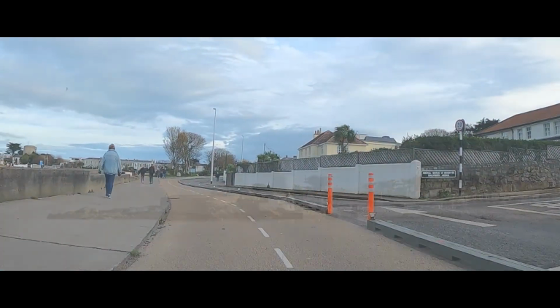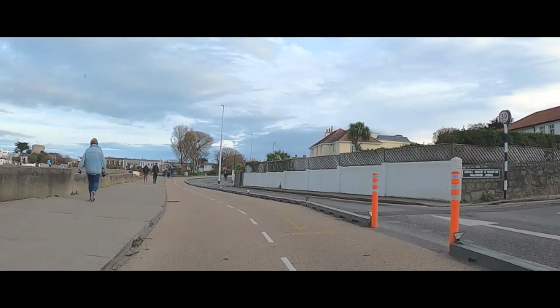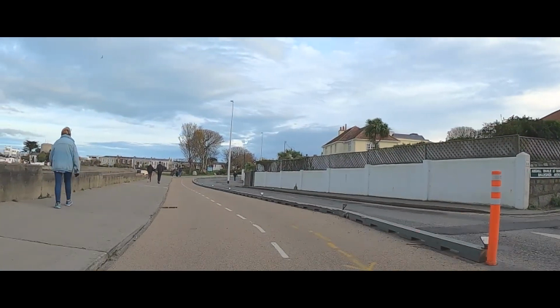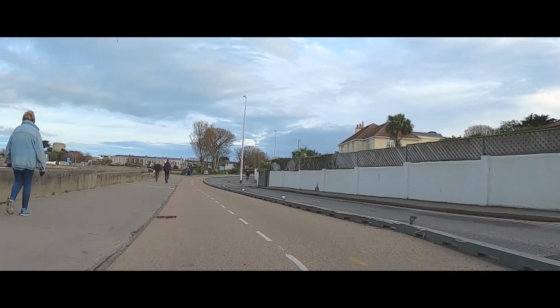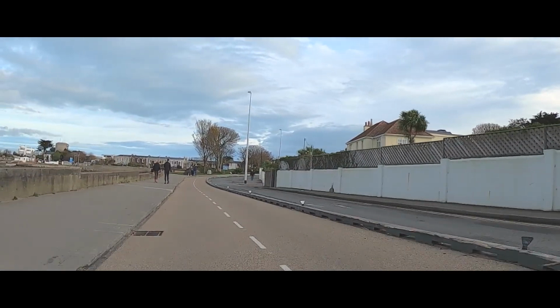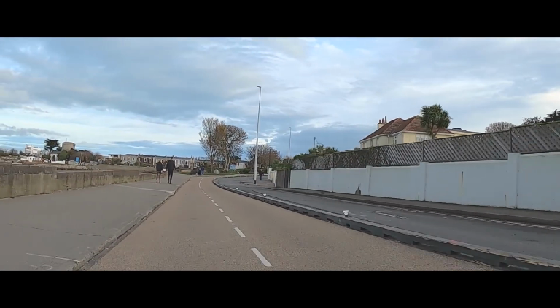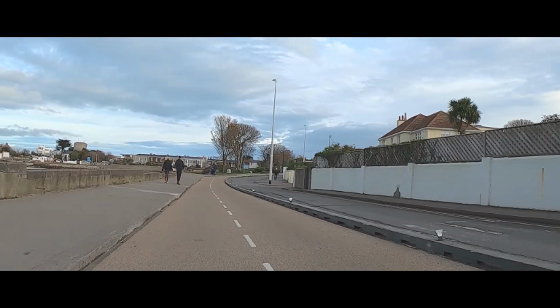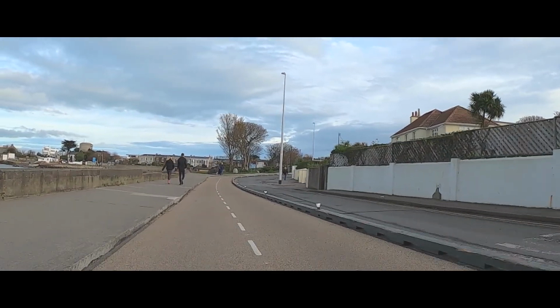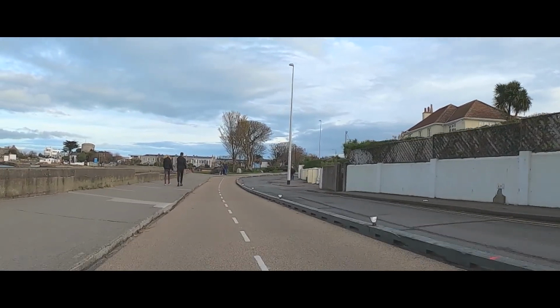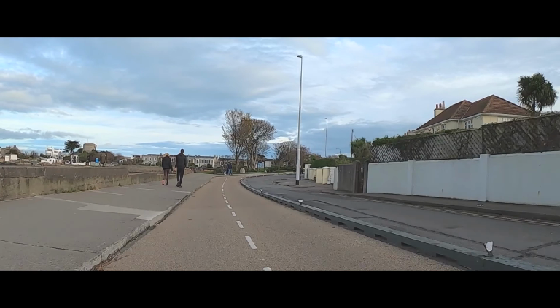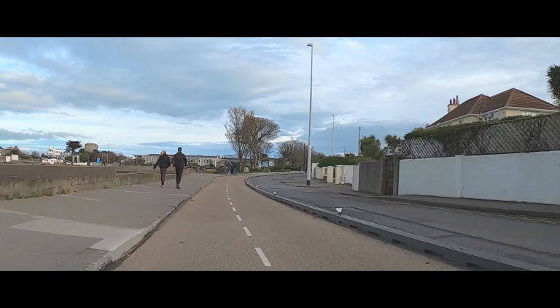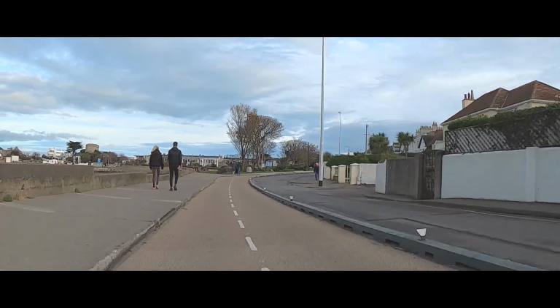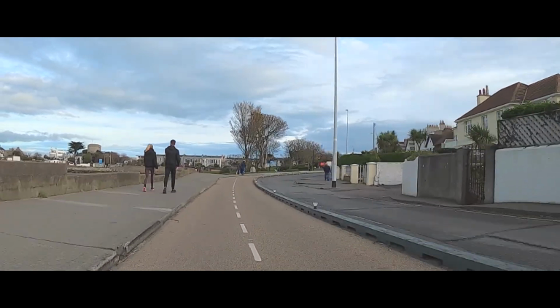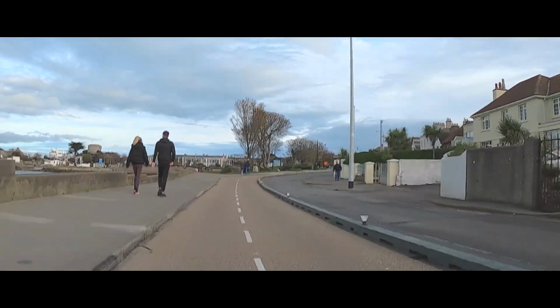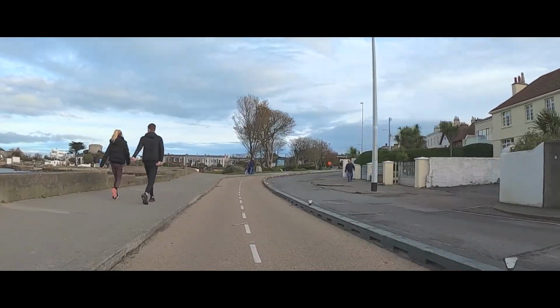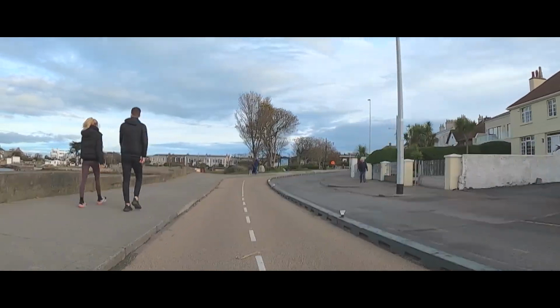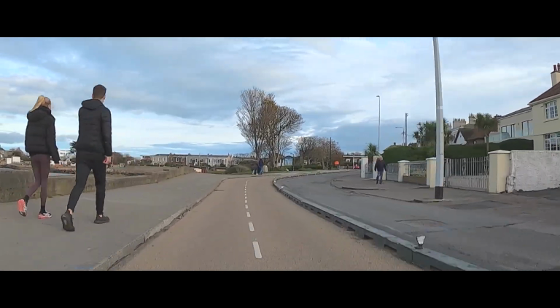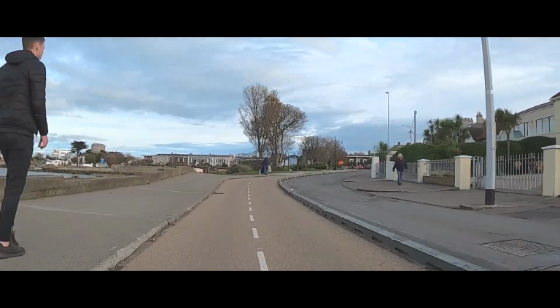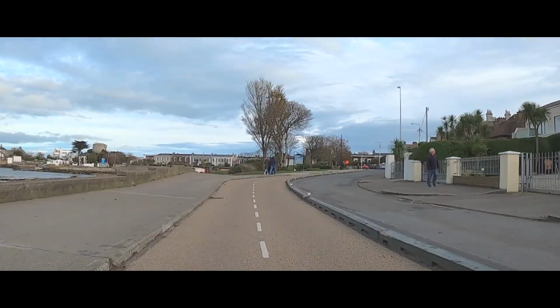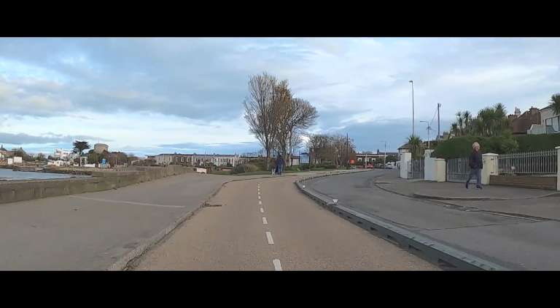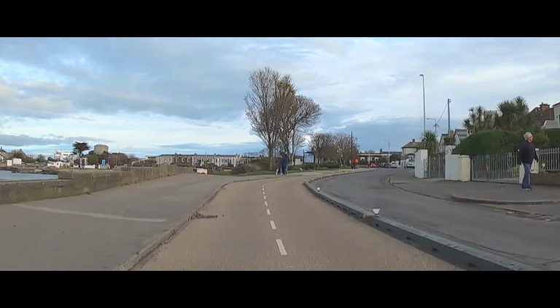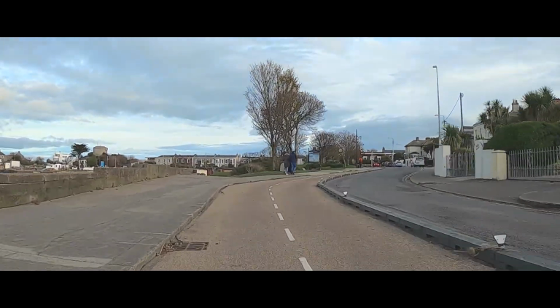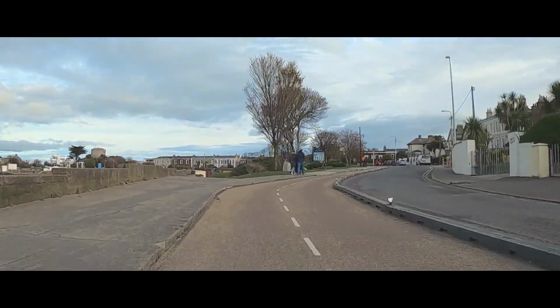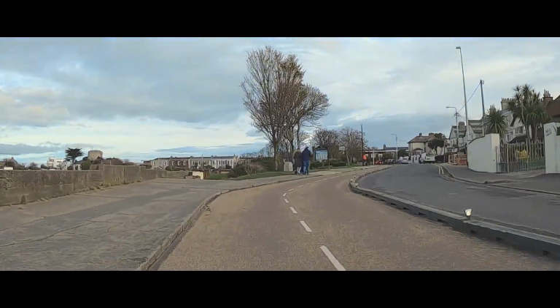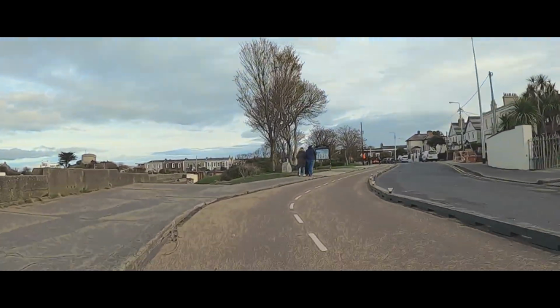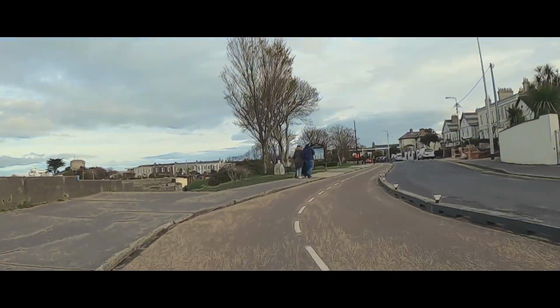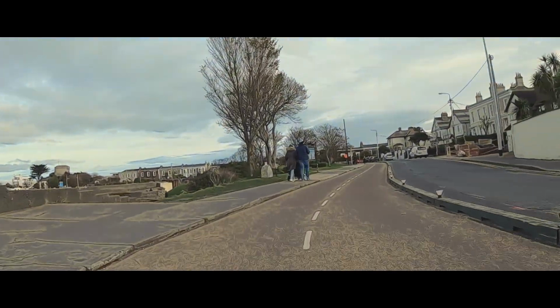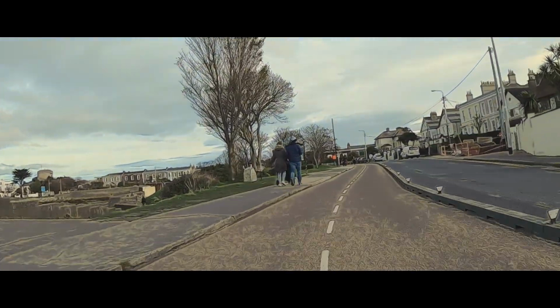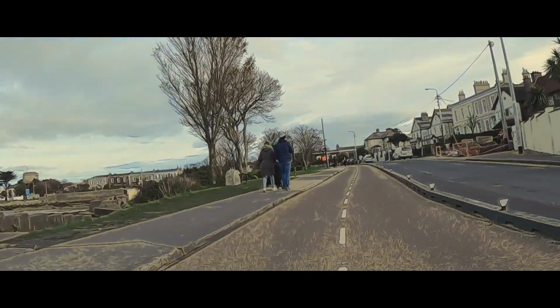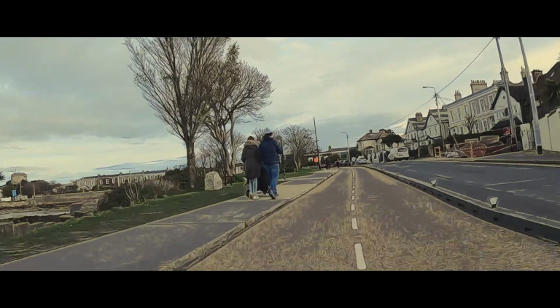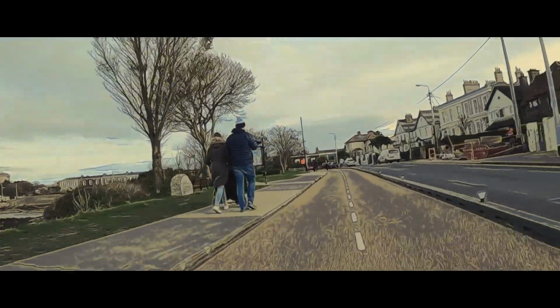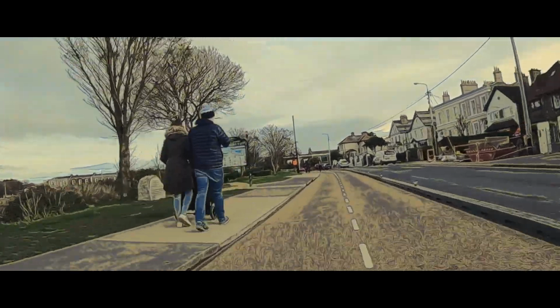This cycleway is a fantastic amenity and a great way to commute, or just to take in the sights and history of the South Dublin coastline.